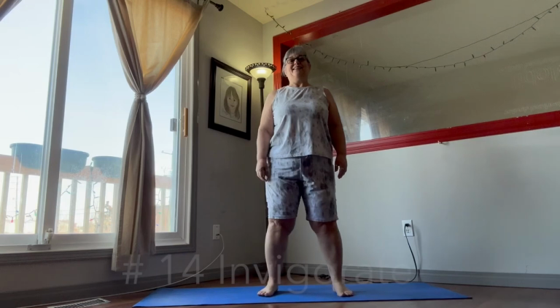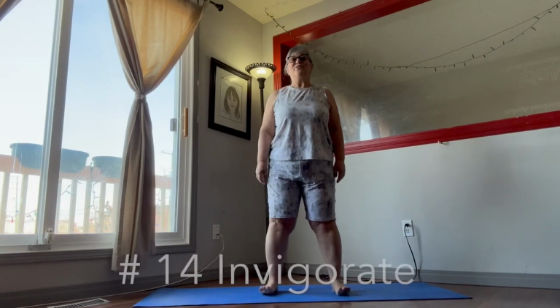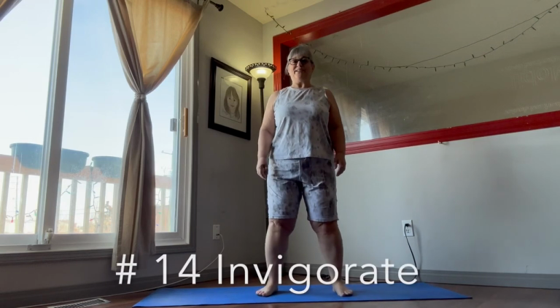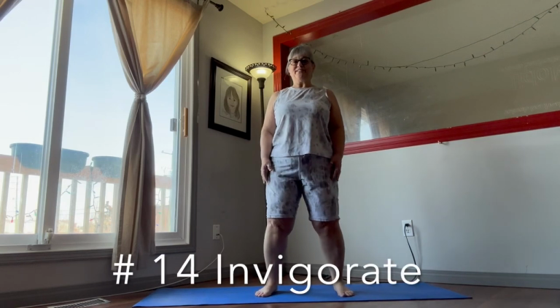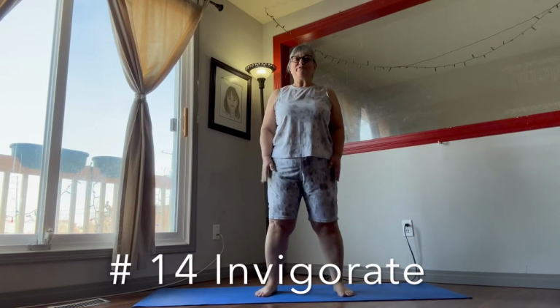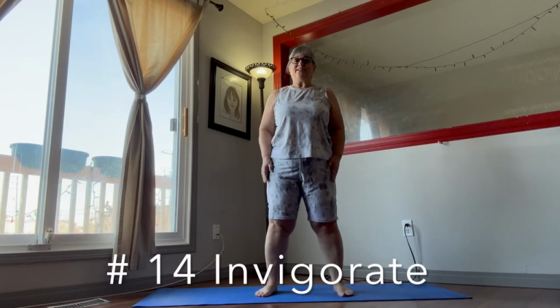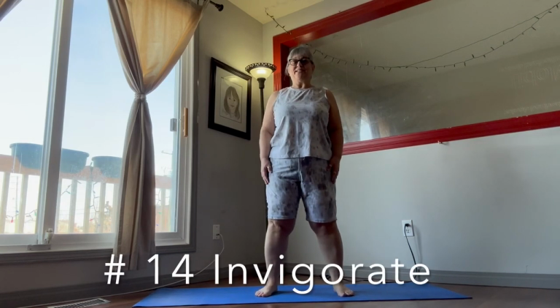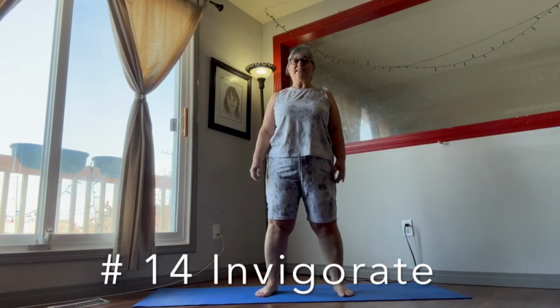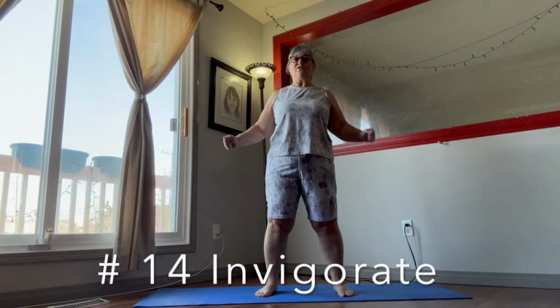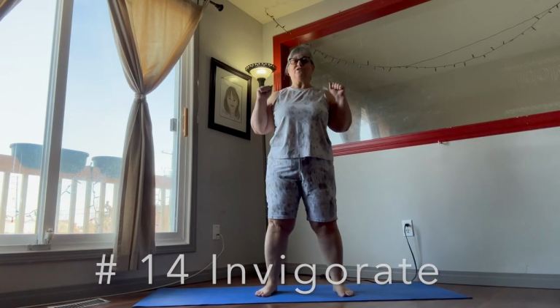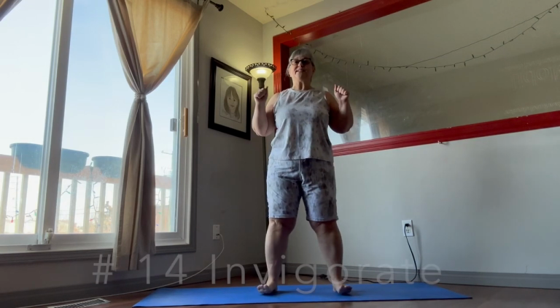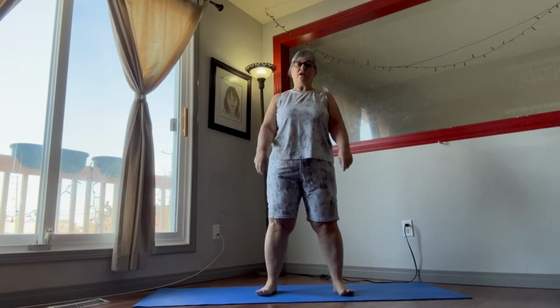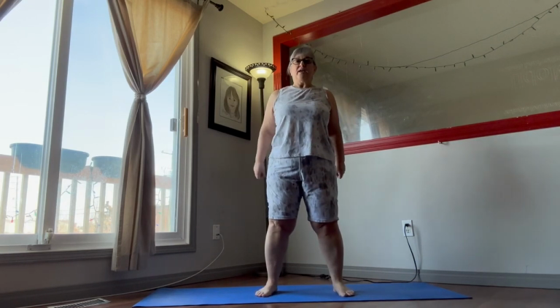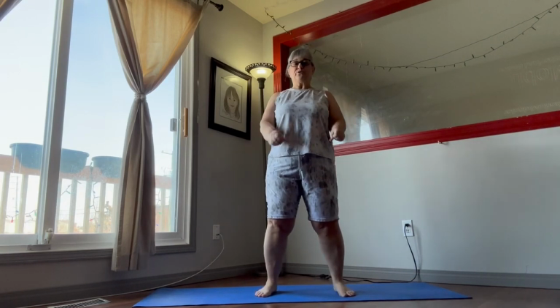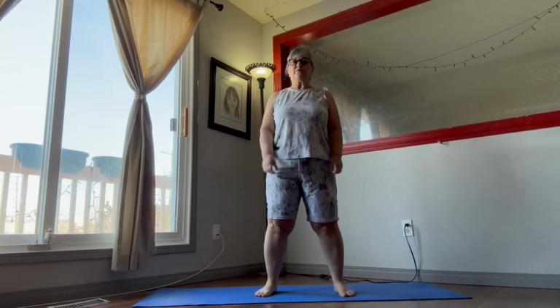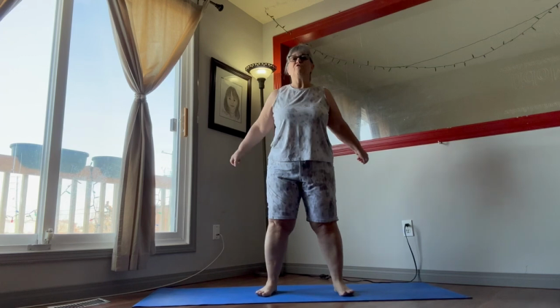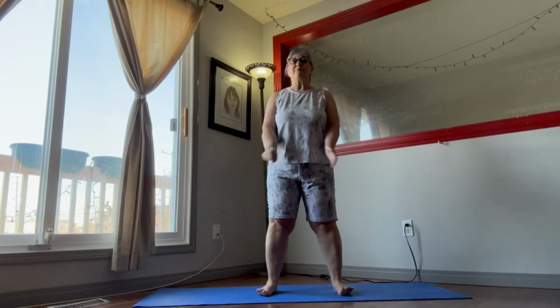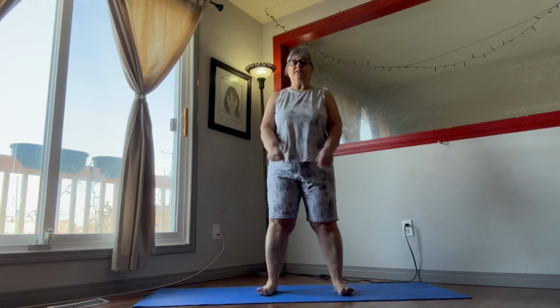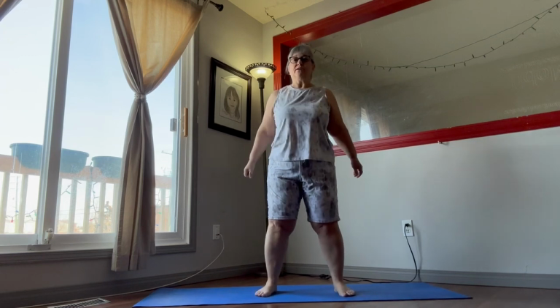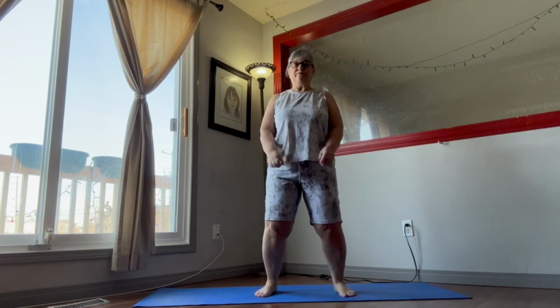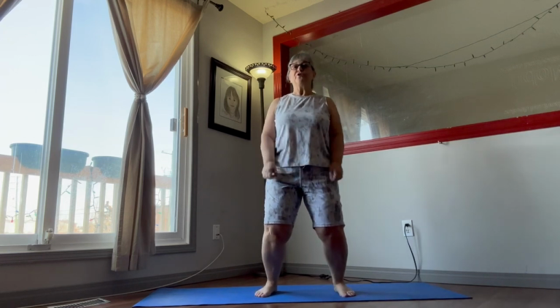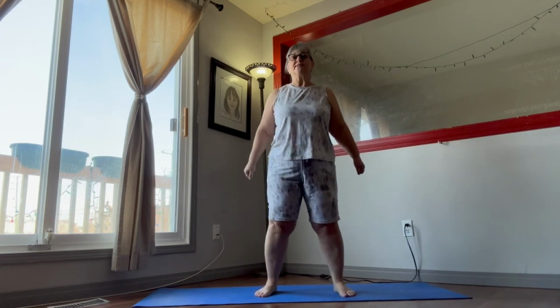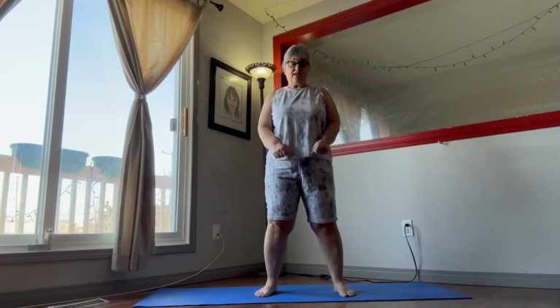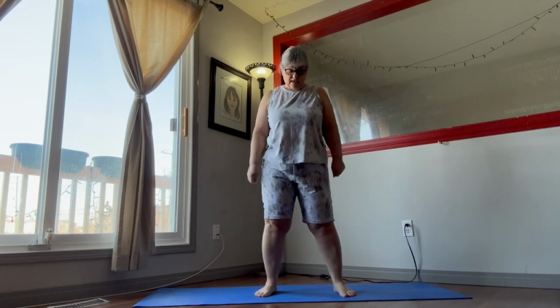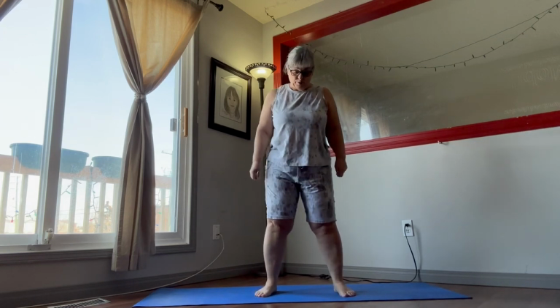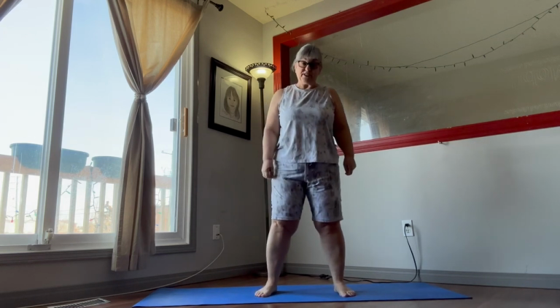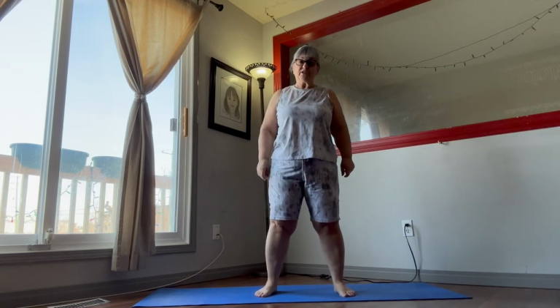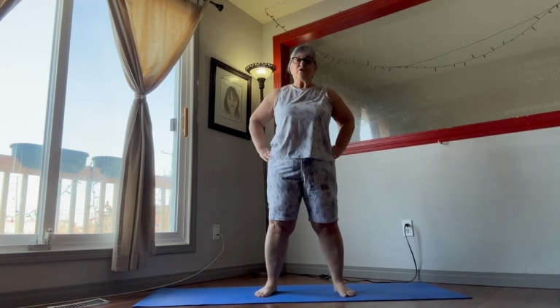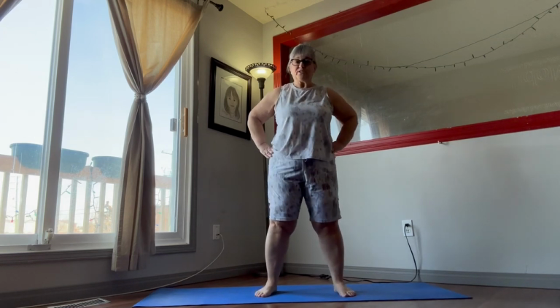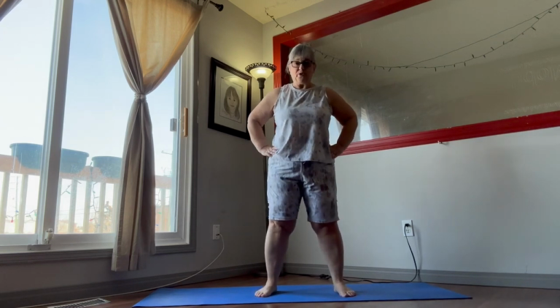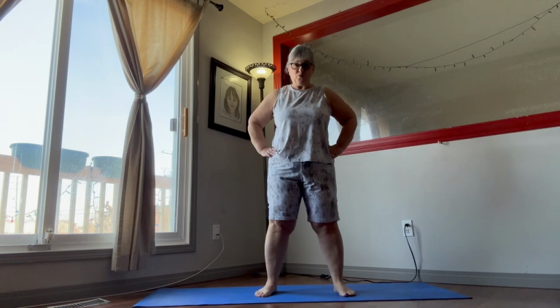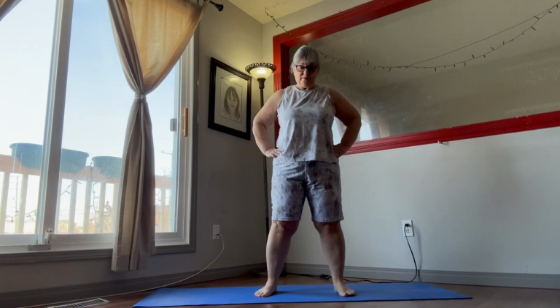Hello and good day everybody. Today is our last episode of the program and it's called Invigorate. We're going to get started as always with our warm-ups.